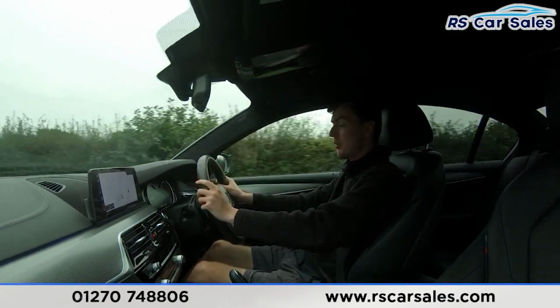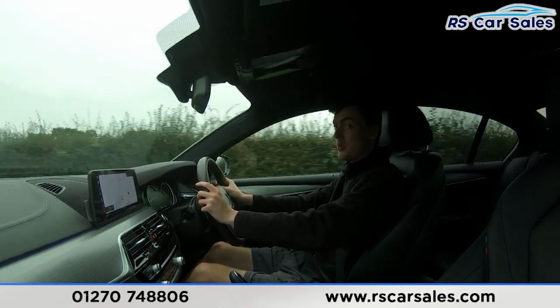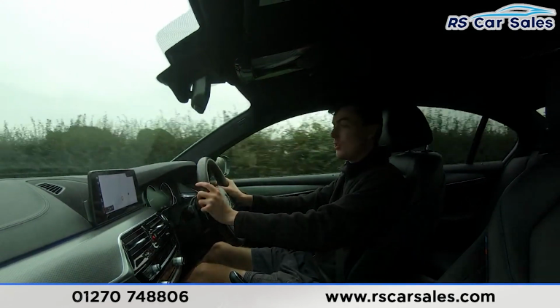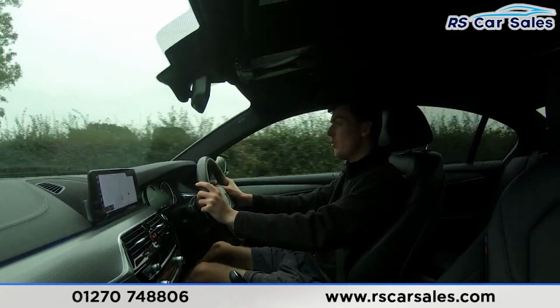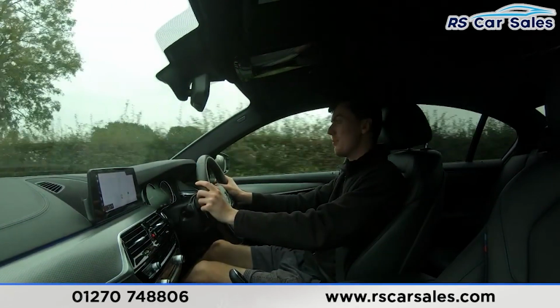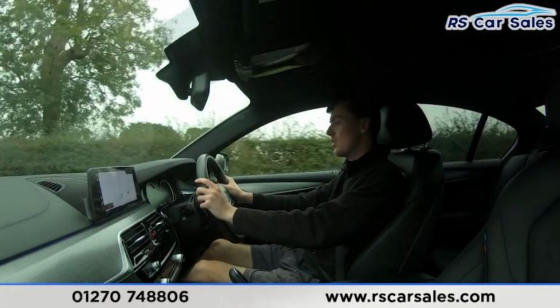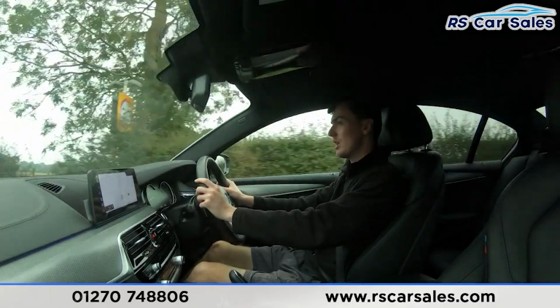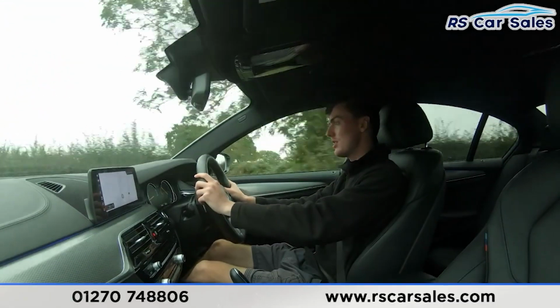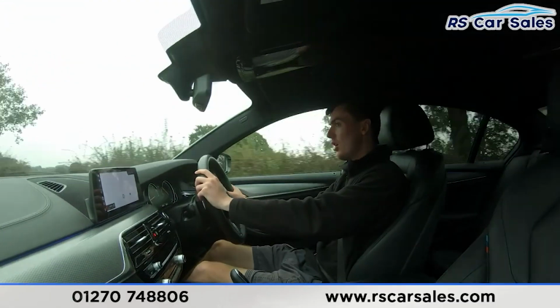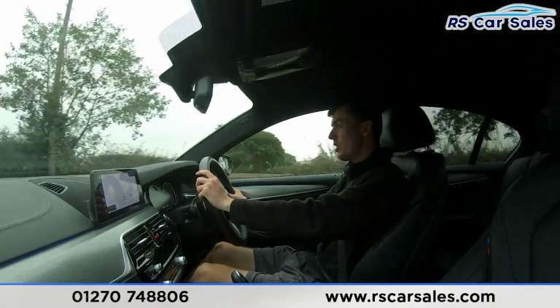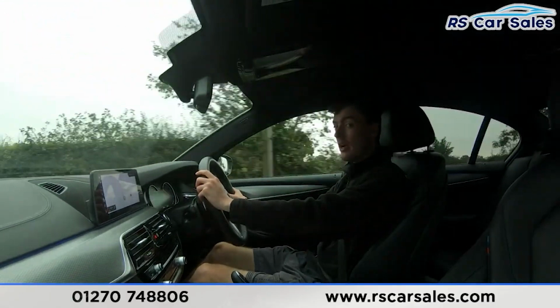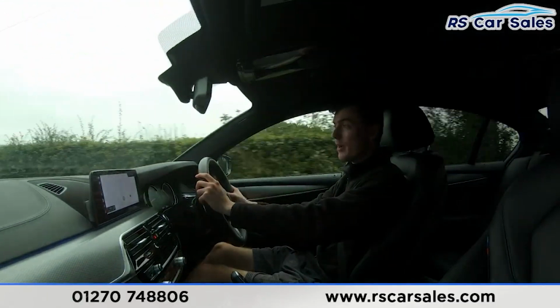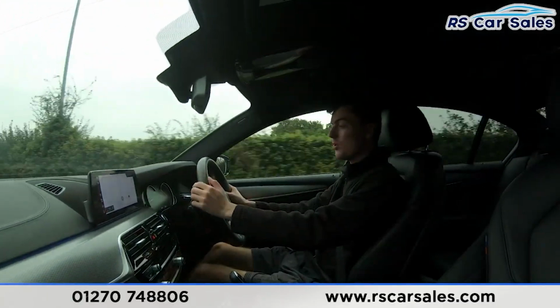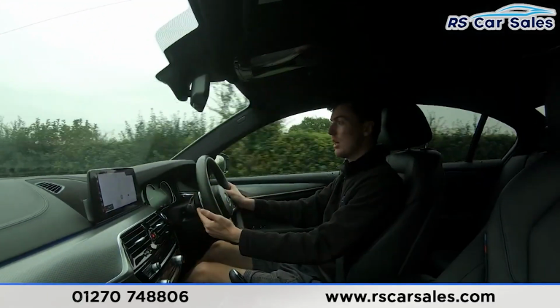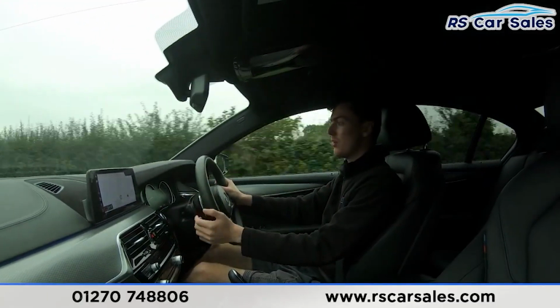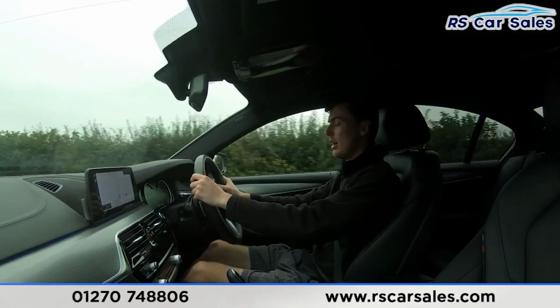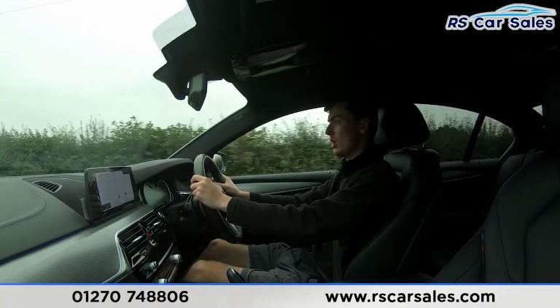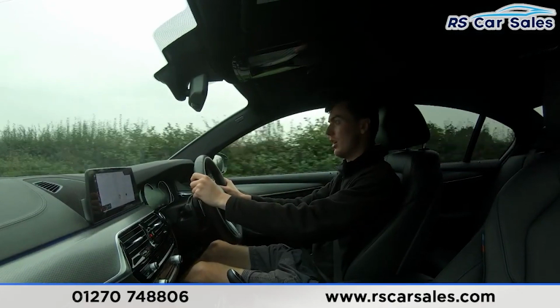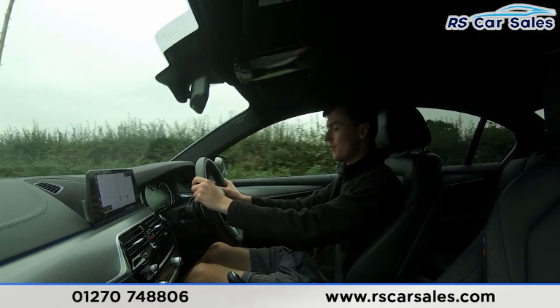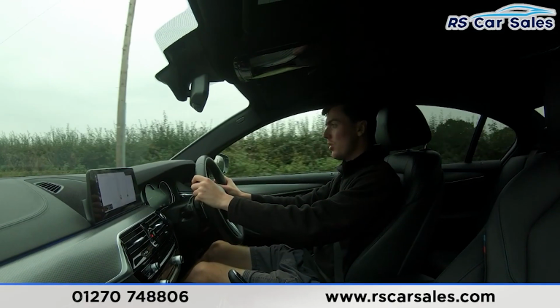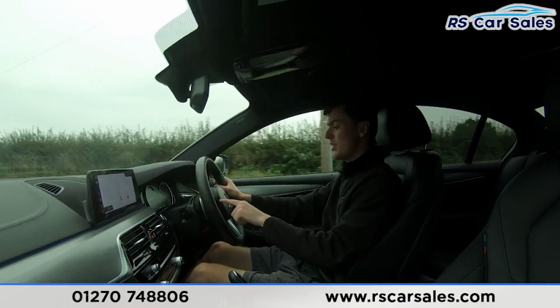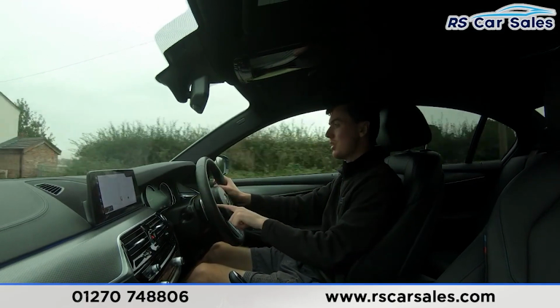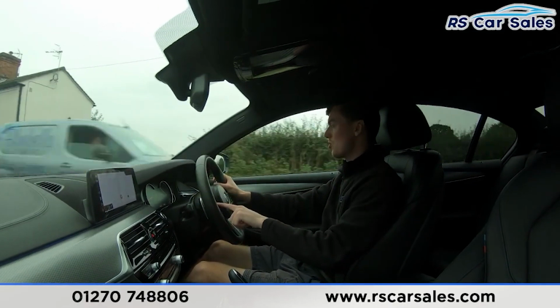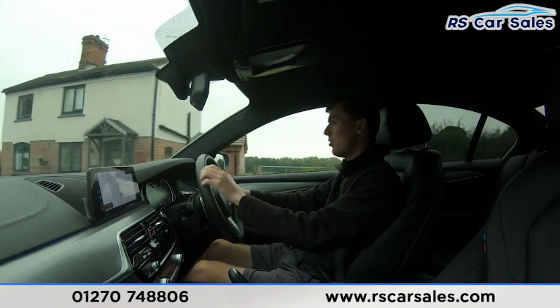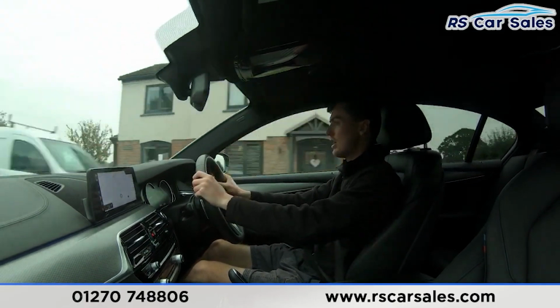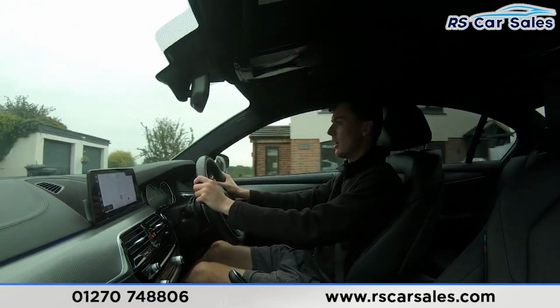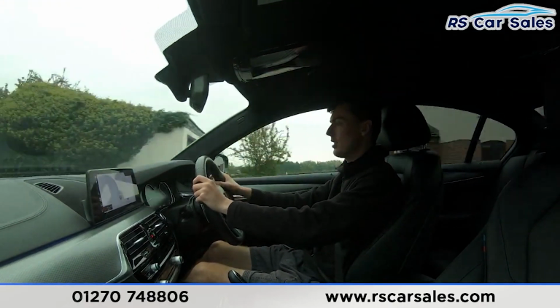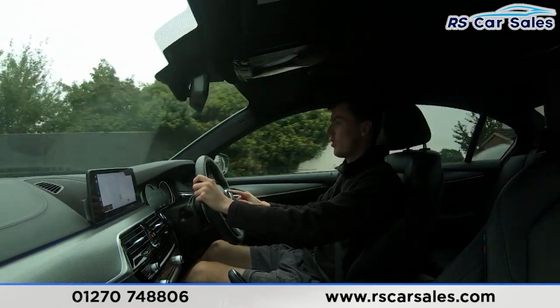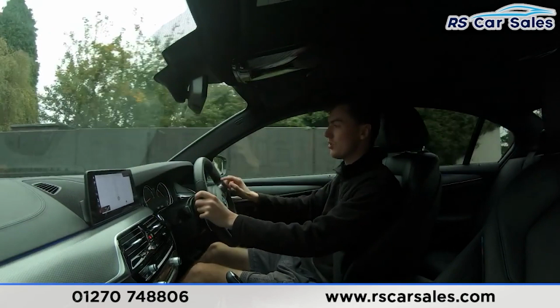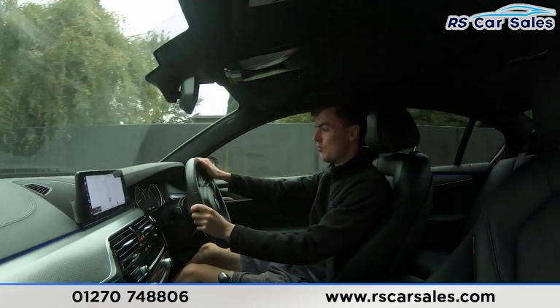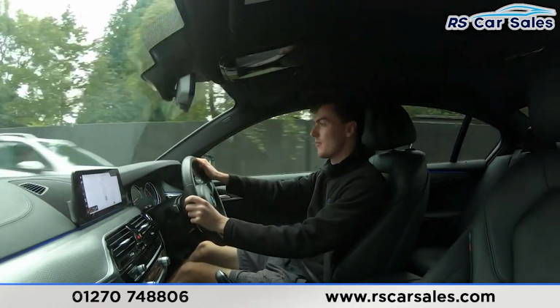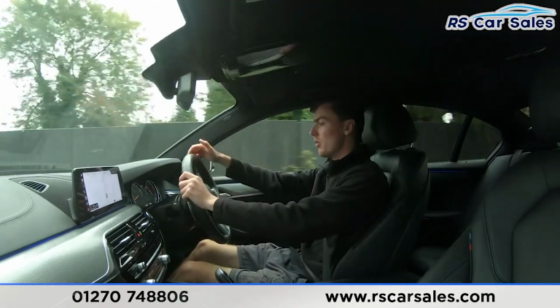We have the multi-function steering wheel with paddle shifters on either side. If you want to put the car into manual mode, just tap the paddles and it will change gear. We also have the speedometer and cruise control buttons on the left-hand side, with volume buttons on the right.